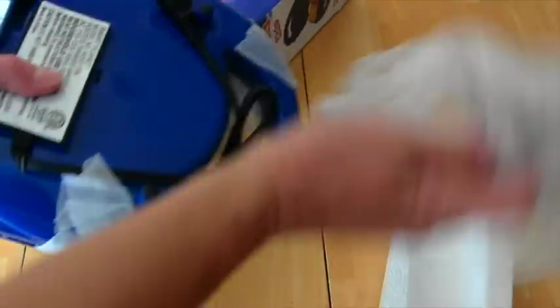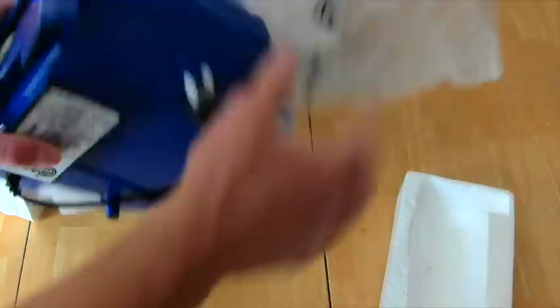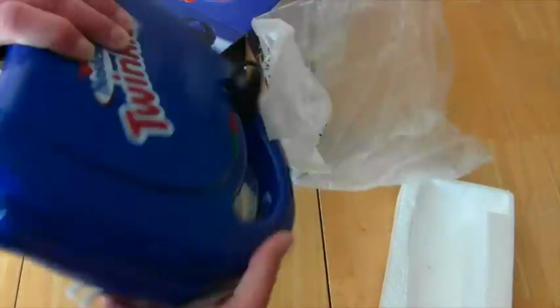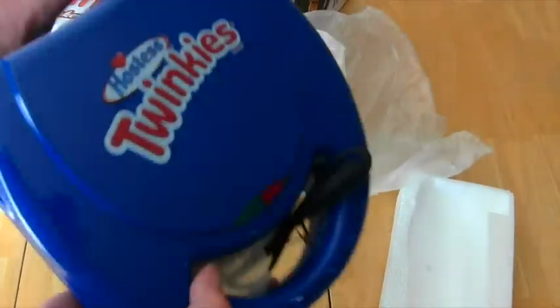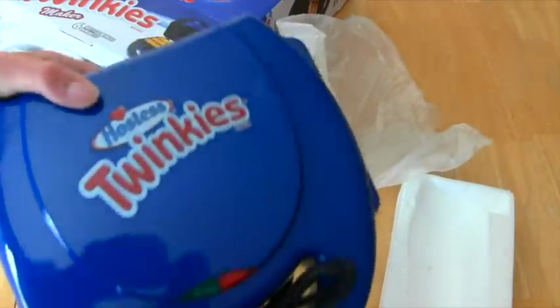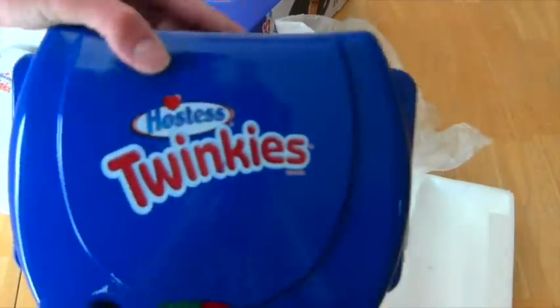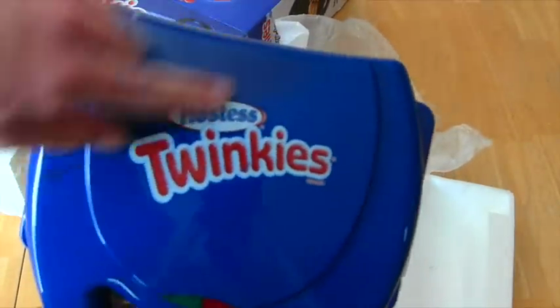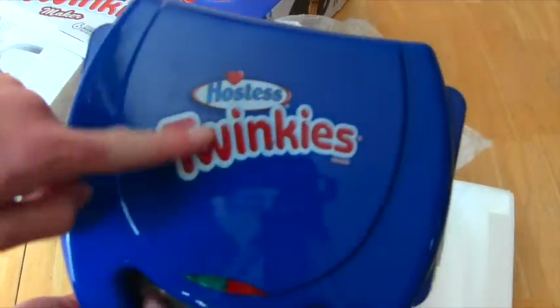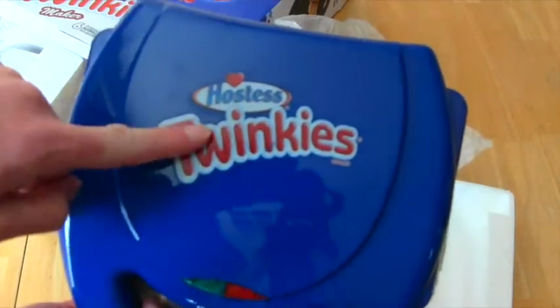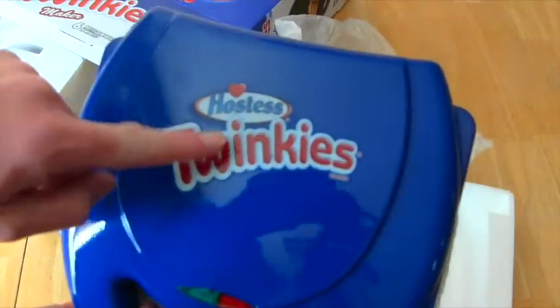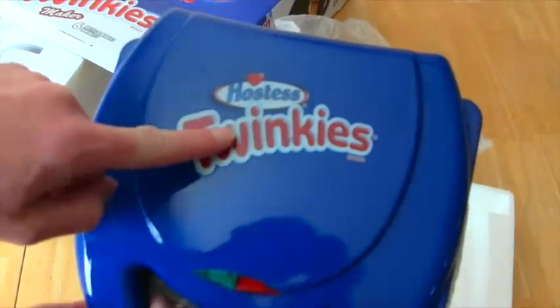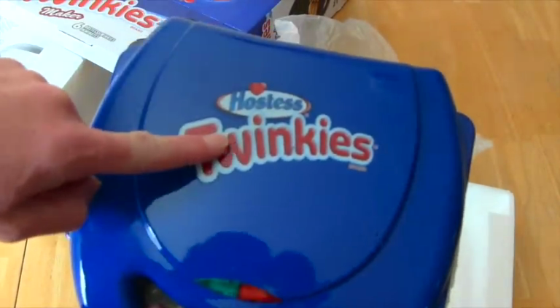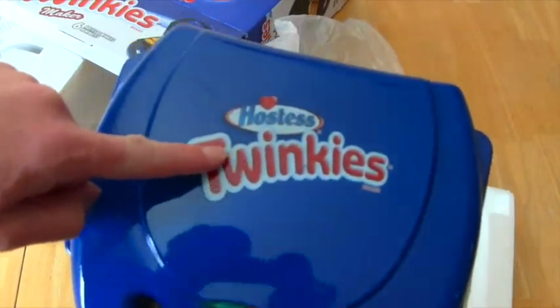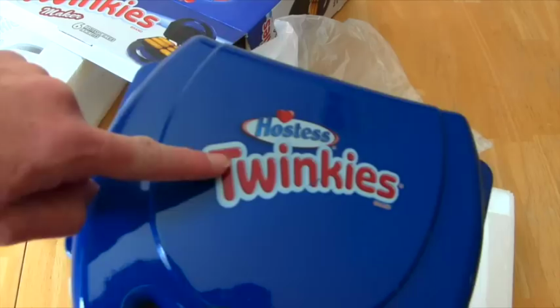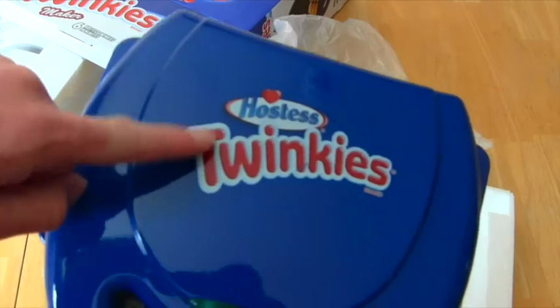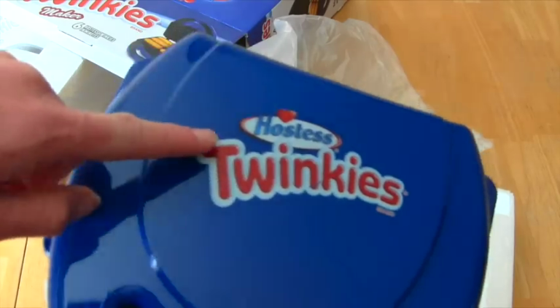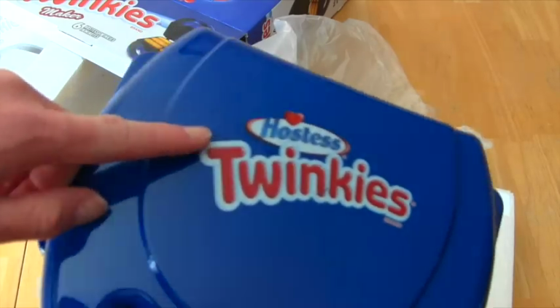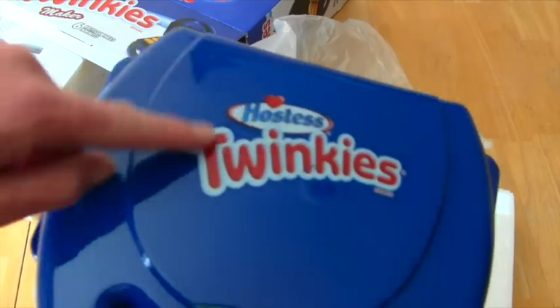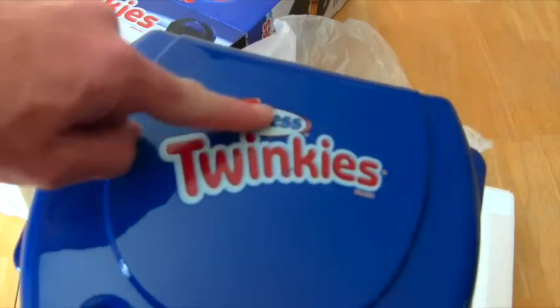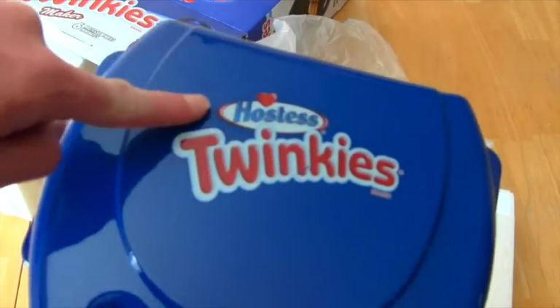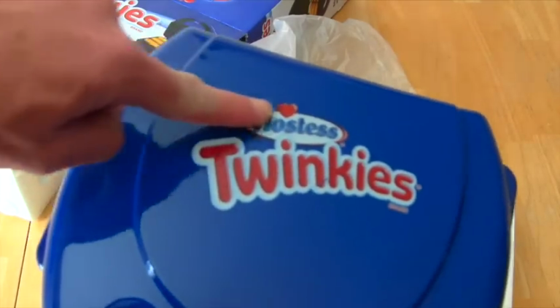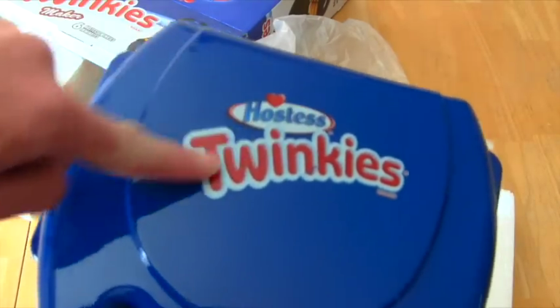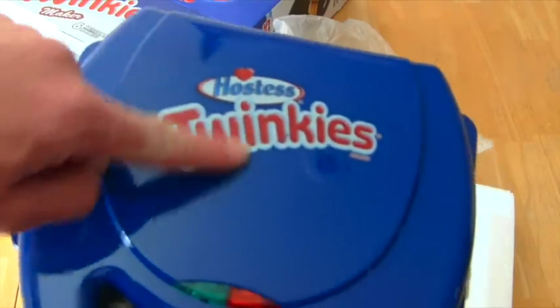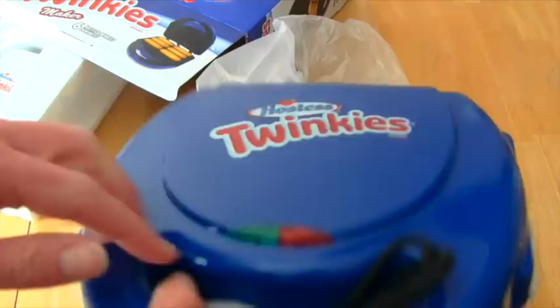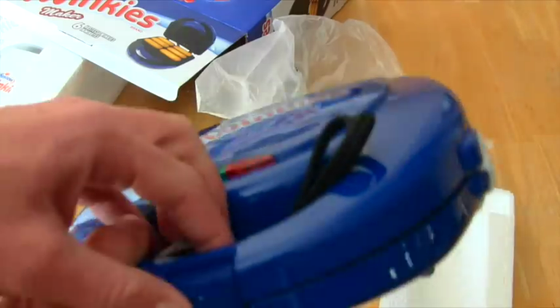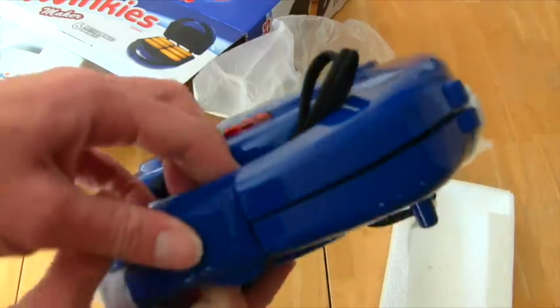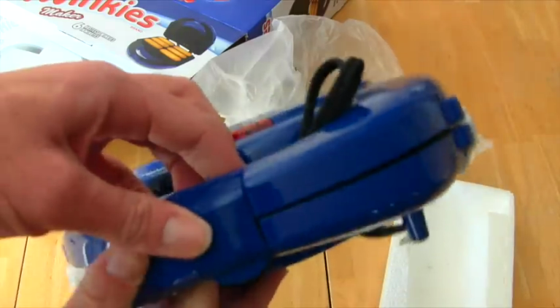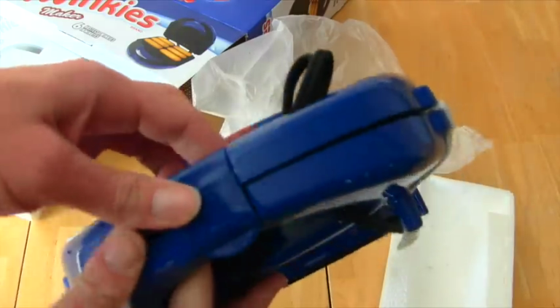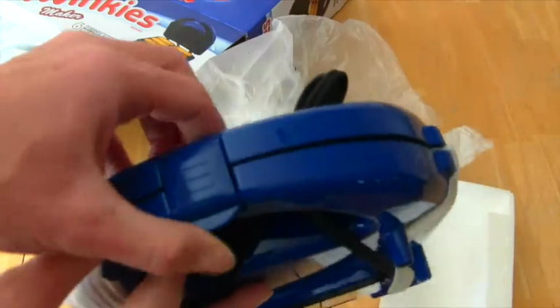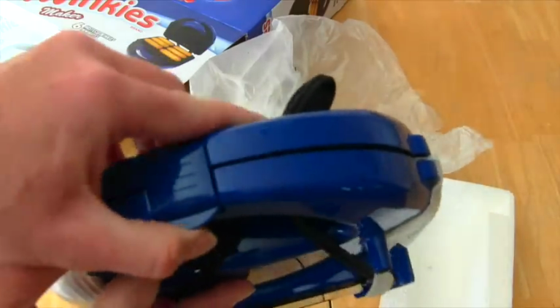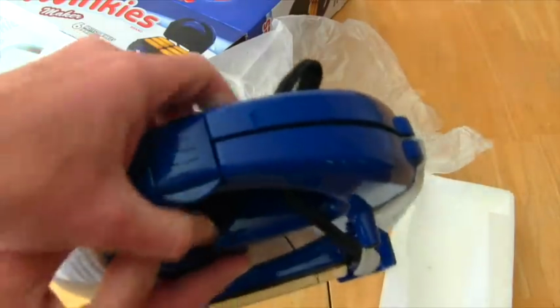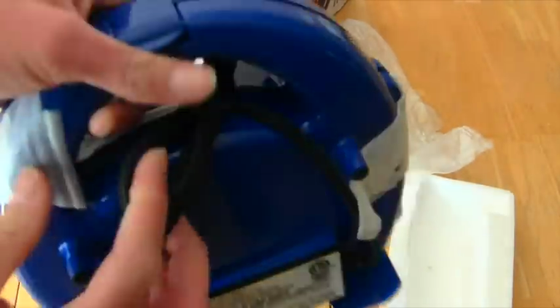And then here it is - the Twinkie machine! It even says Twinkies on it! Look at that guys, it says Twinkies on it! Oh, this is so cool!